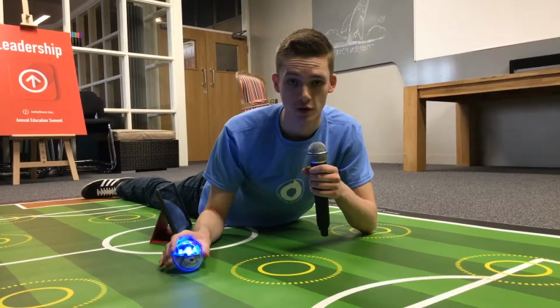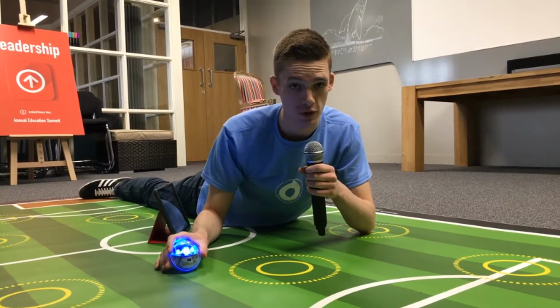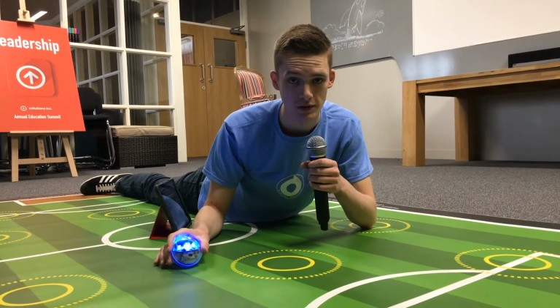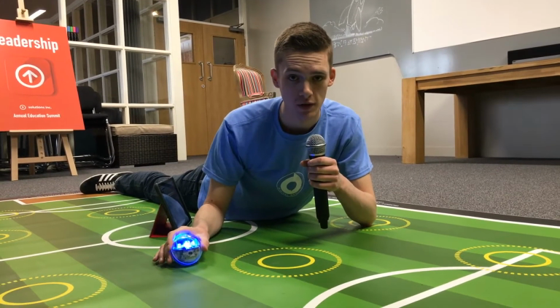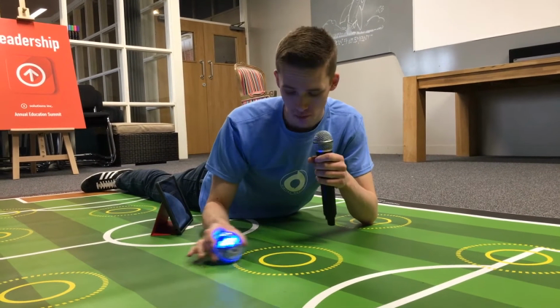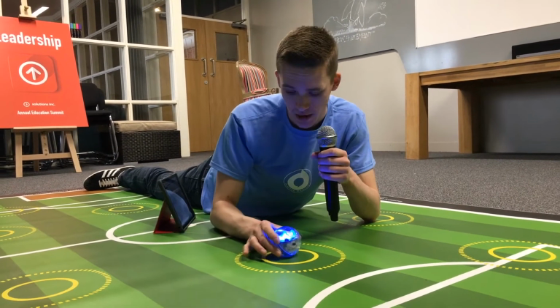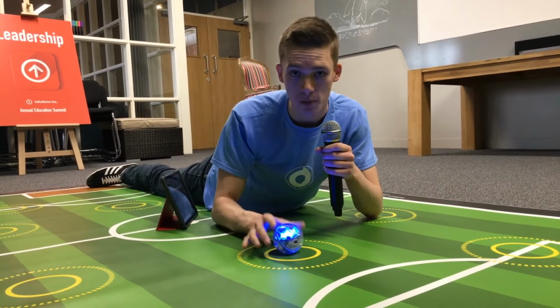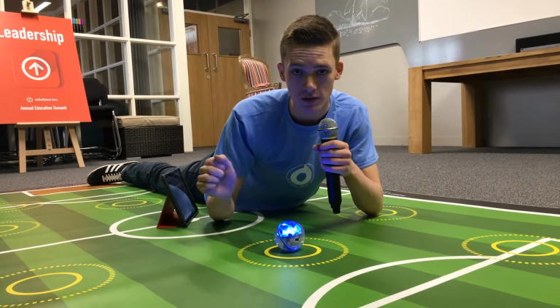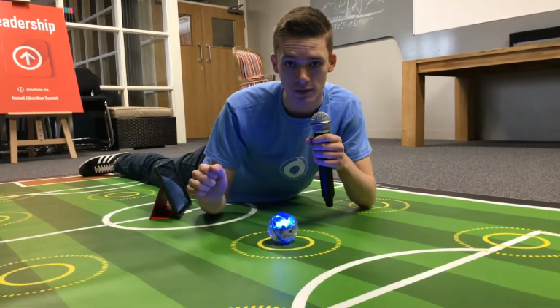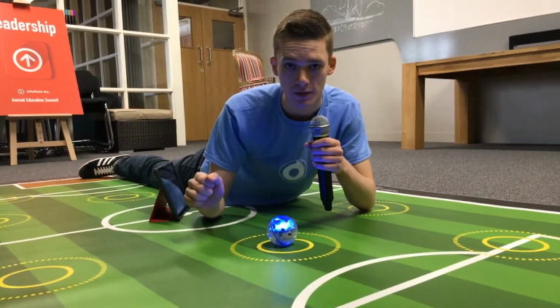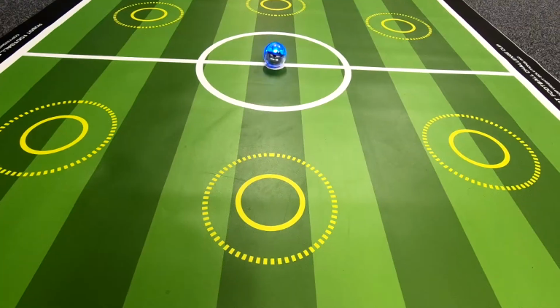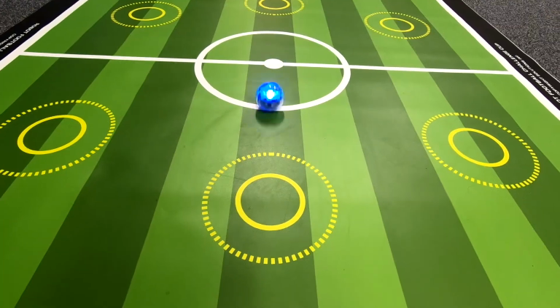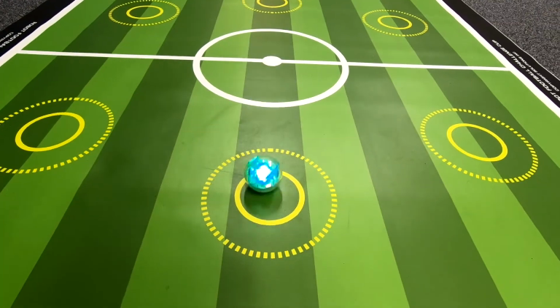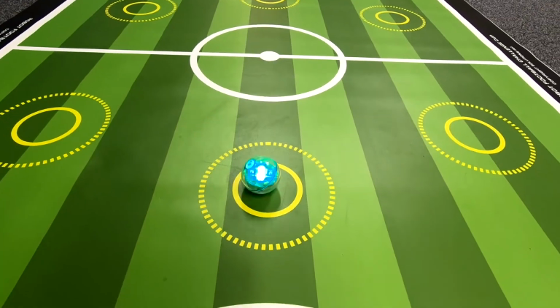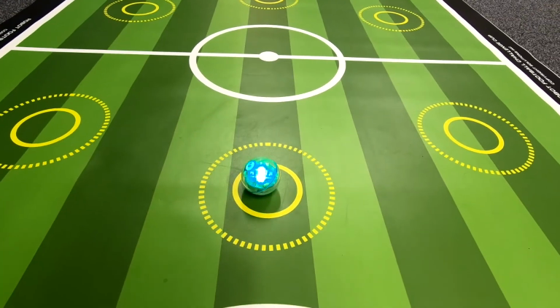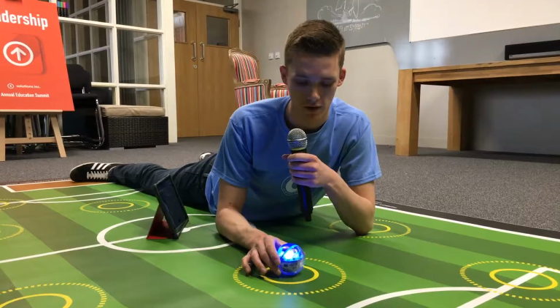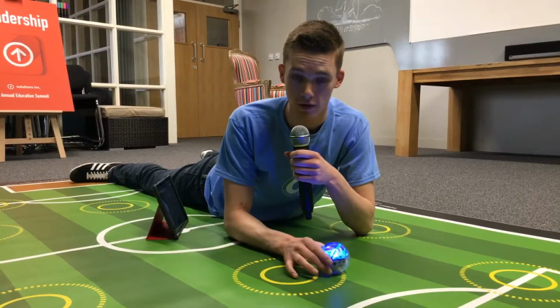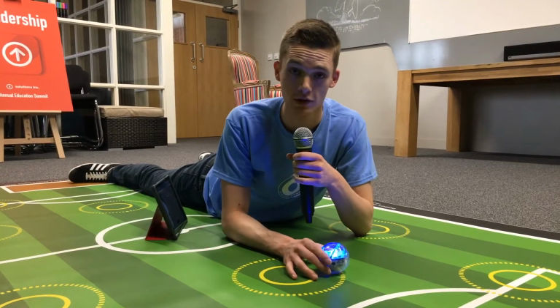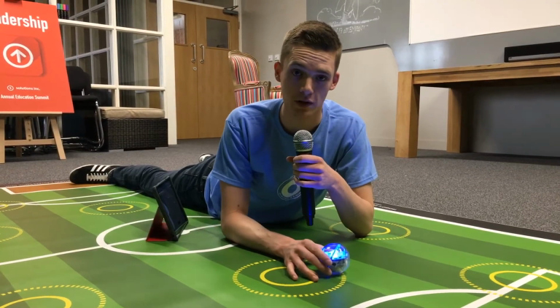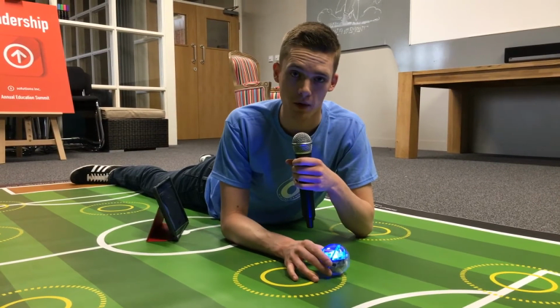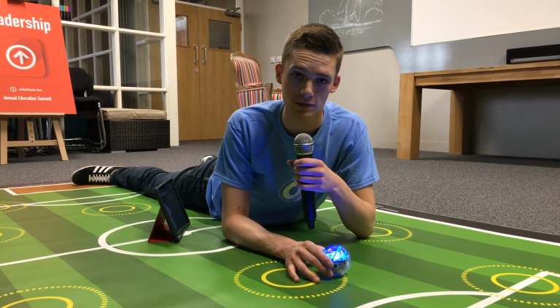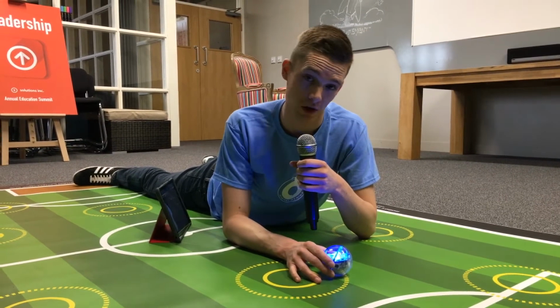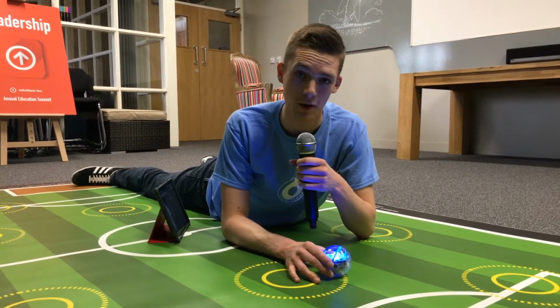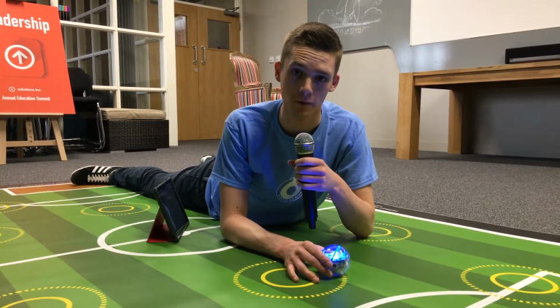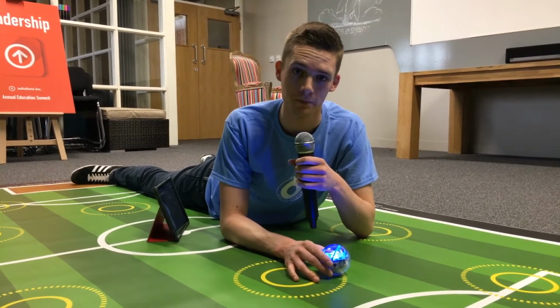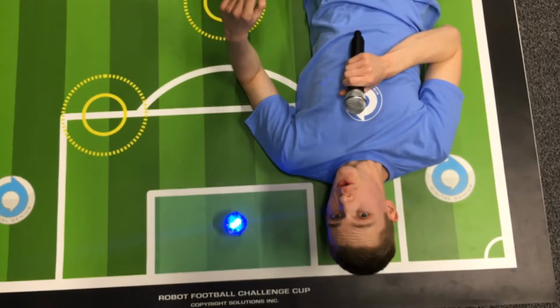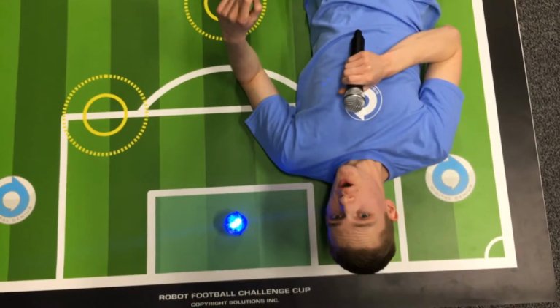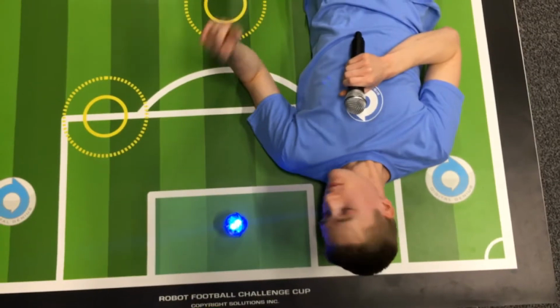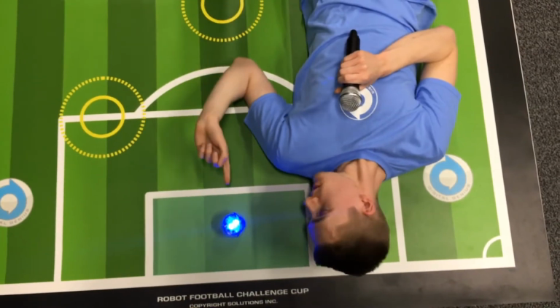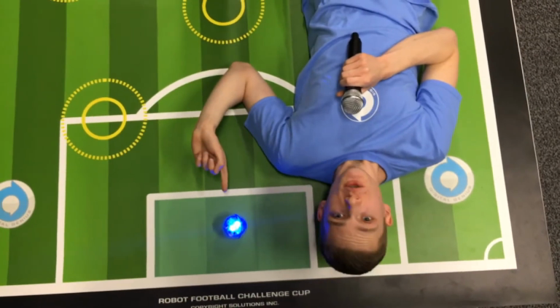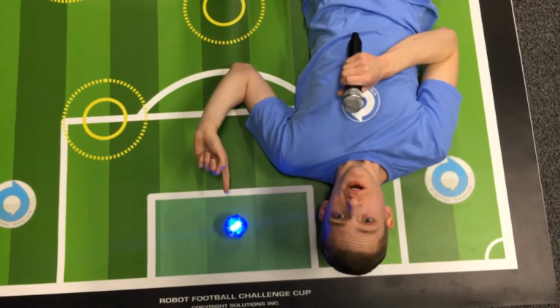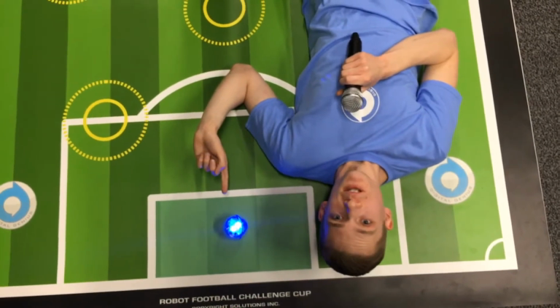You get two points for a really accurate pass. For a not so accurate pass, you'll only get one. Score a goal and you'll get five points.